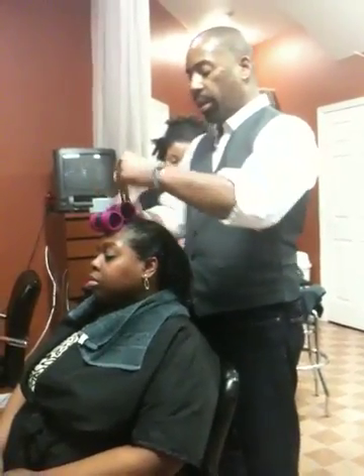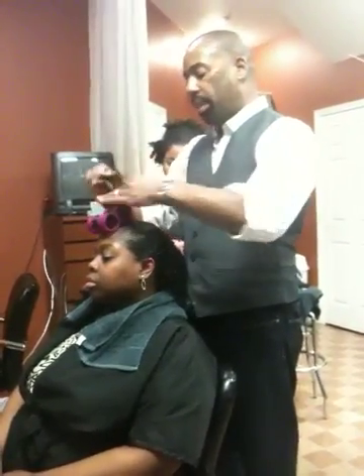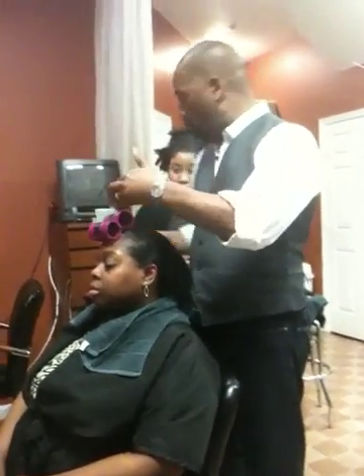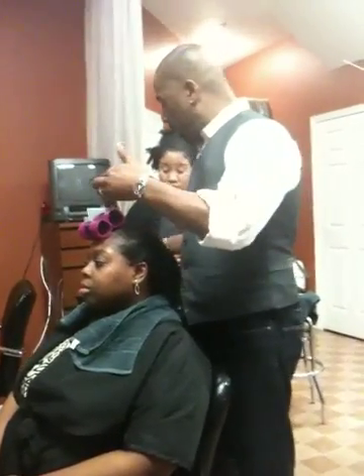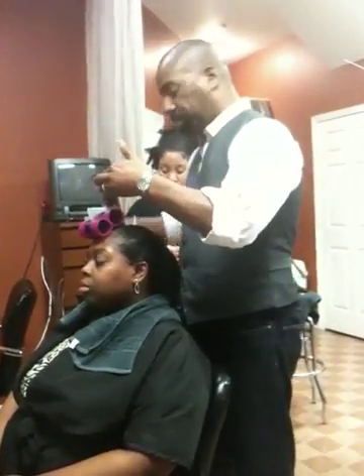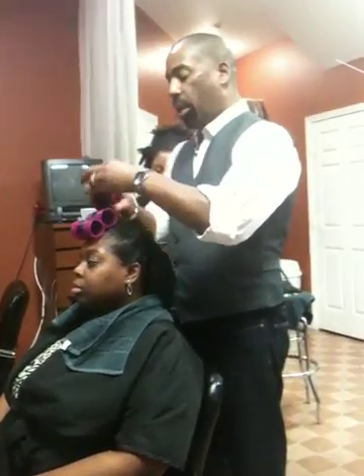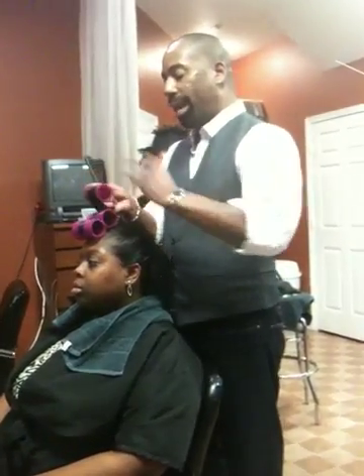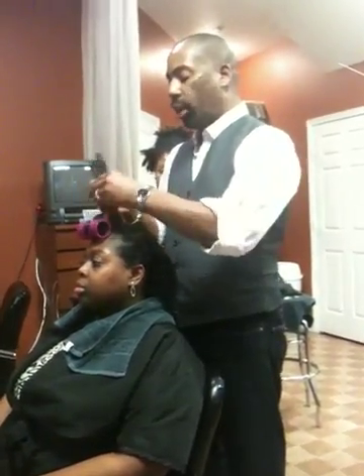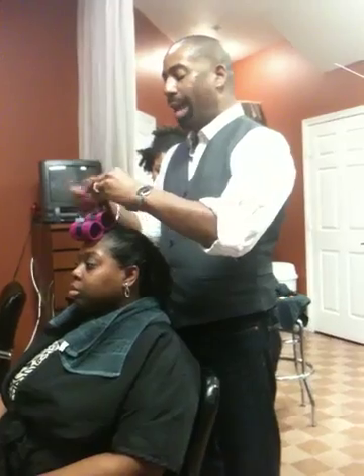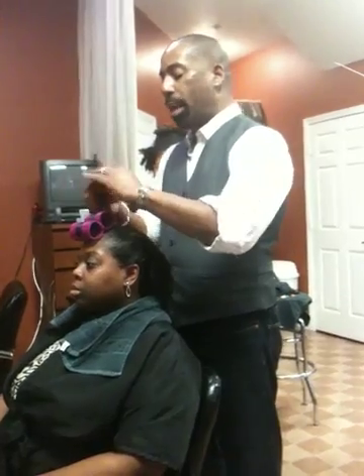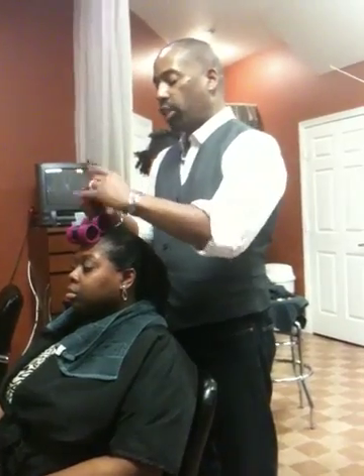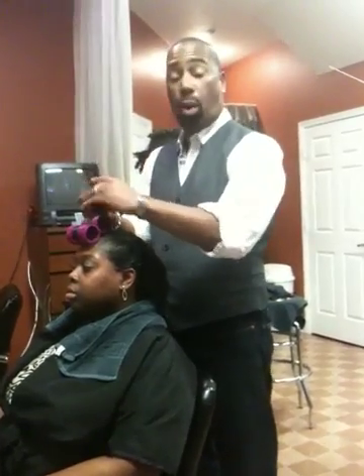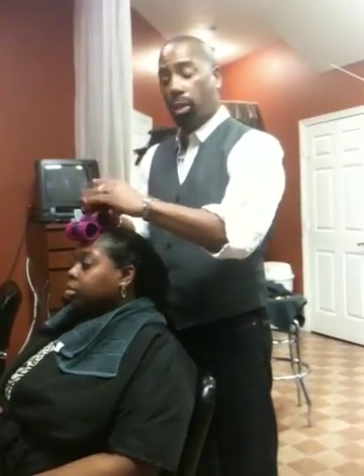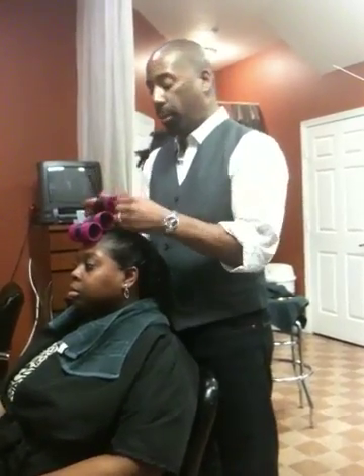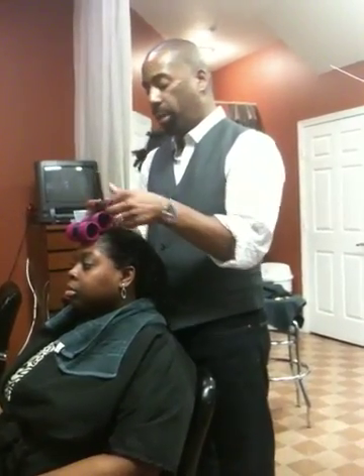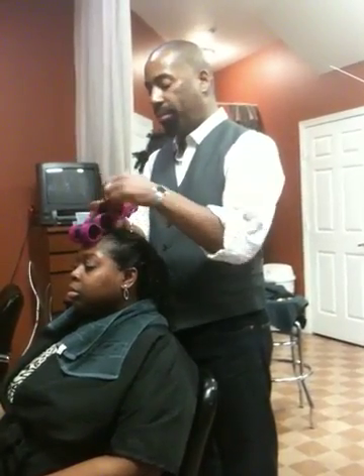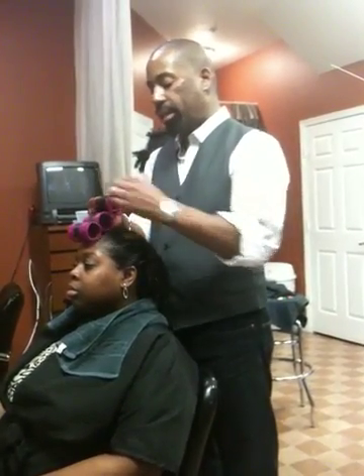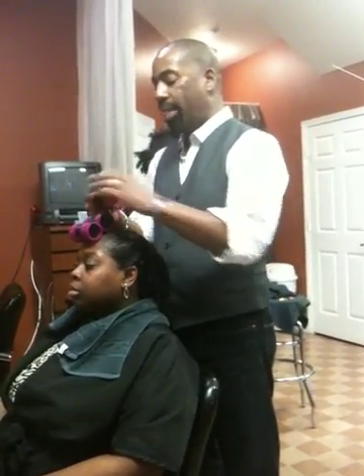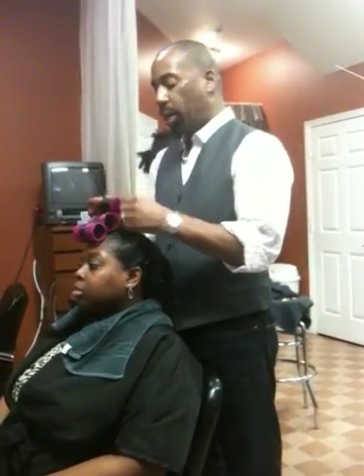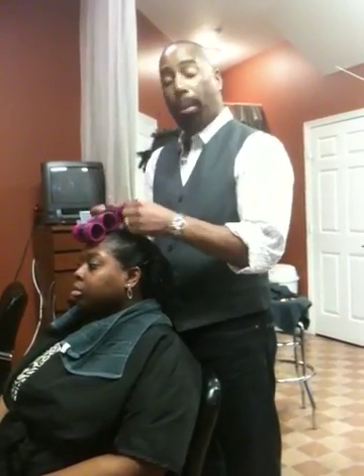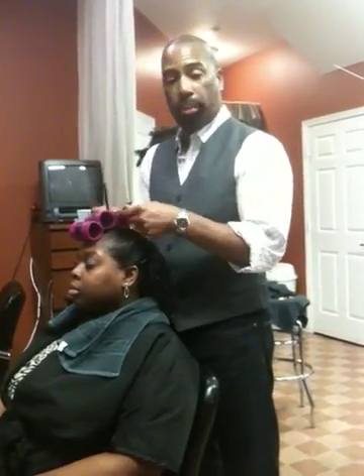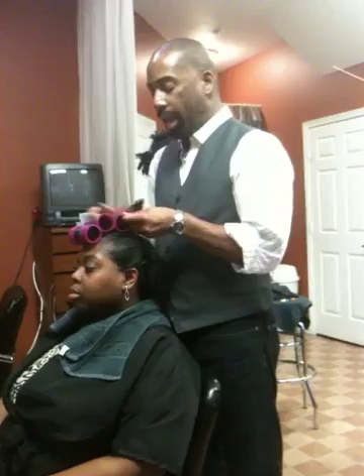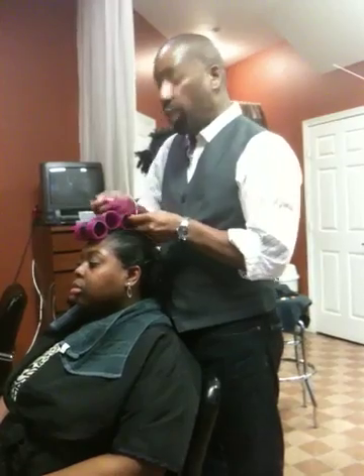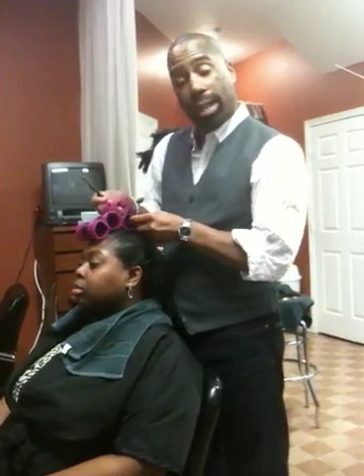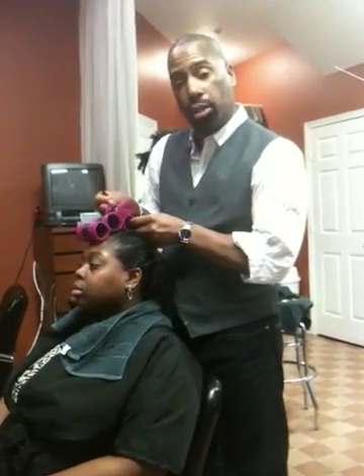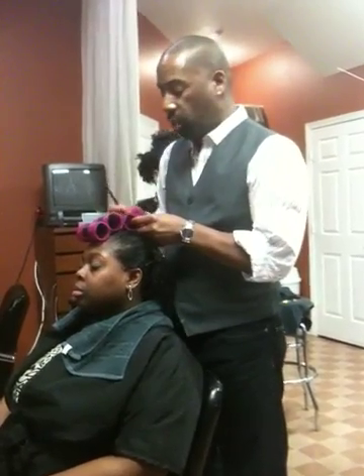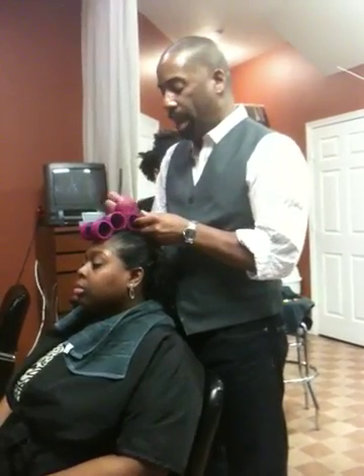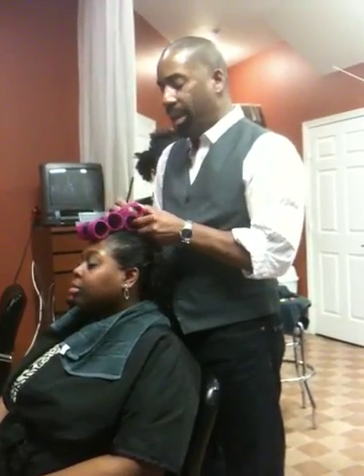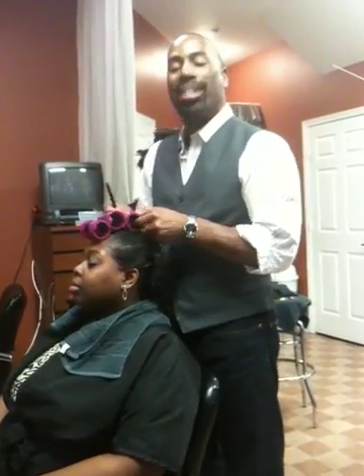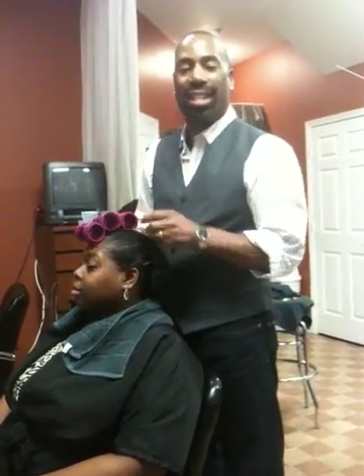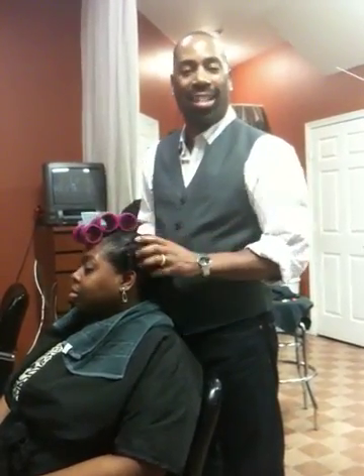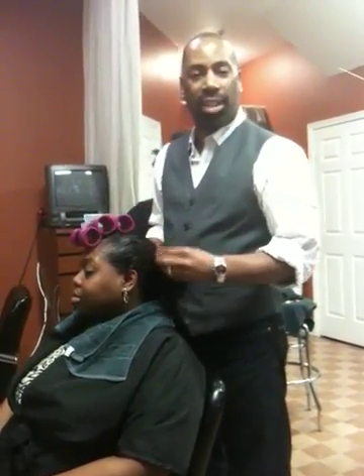So I'm sitting here rolling it up so that the curl has memory. She's going to go under the dryer for about 45 minutes, and then we're going to wrap her. And then when she works out, she can still wrap her hair and still sustain a nice hairstyle.